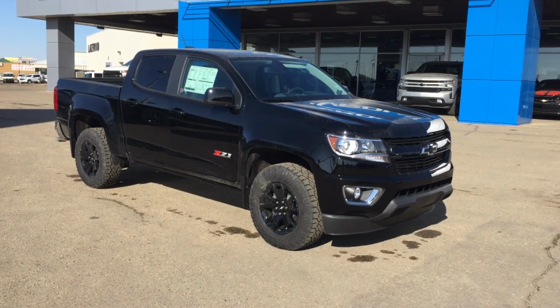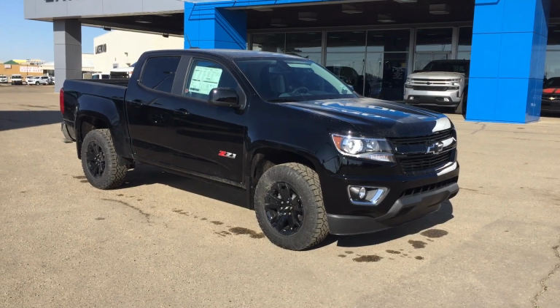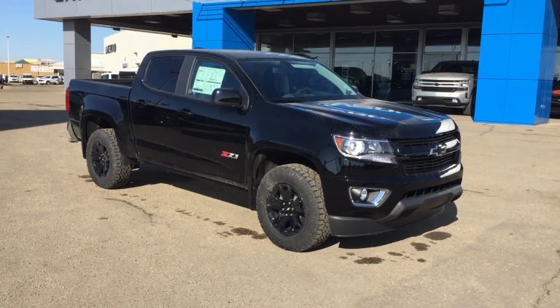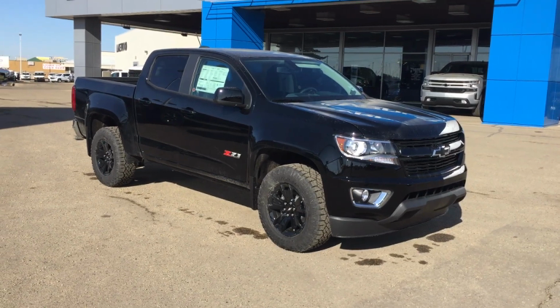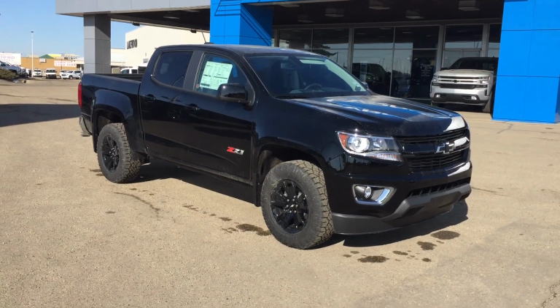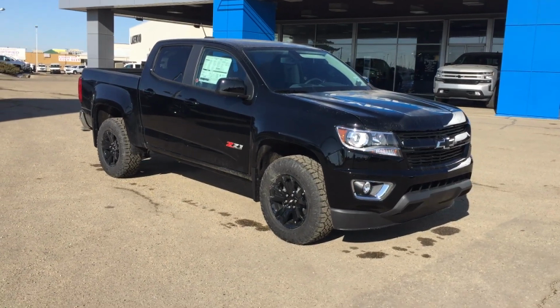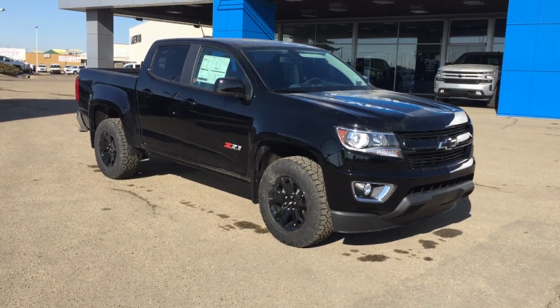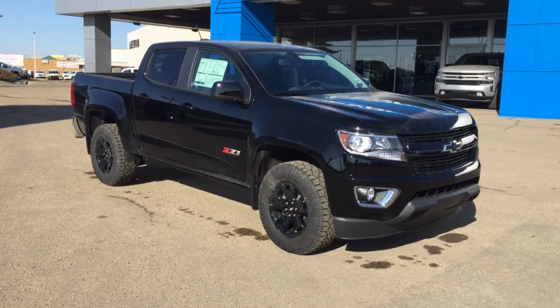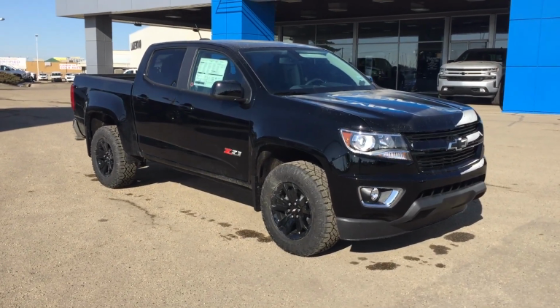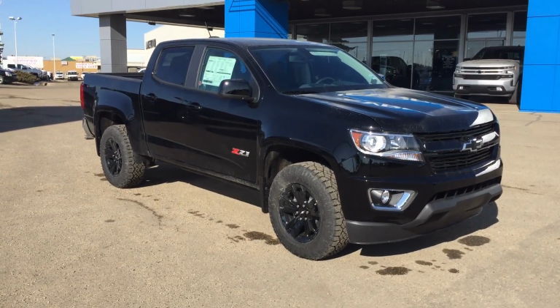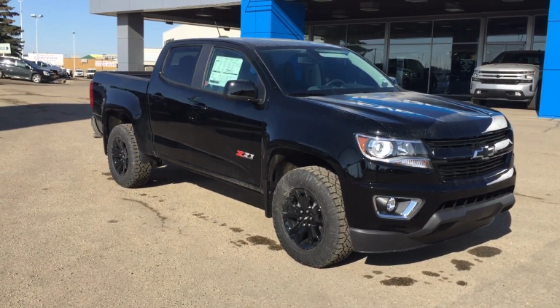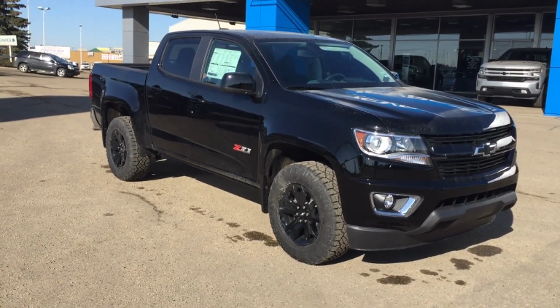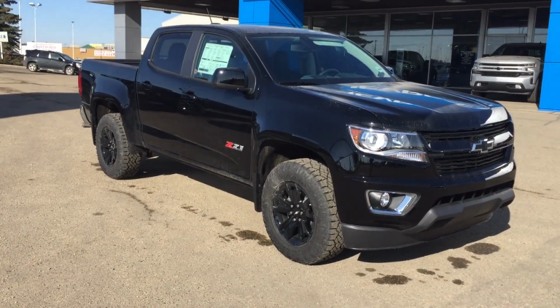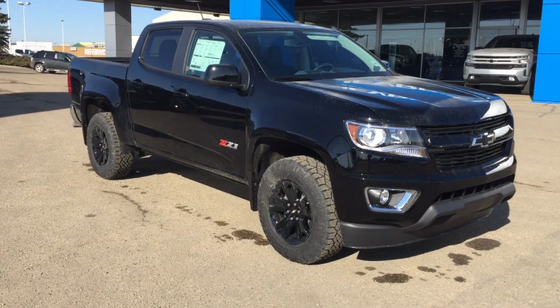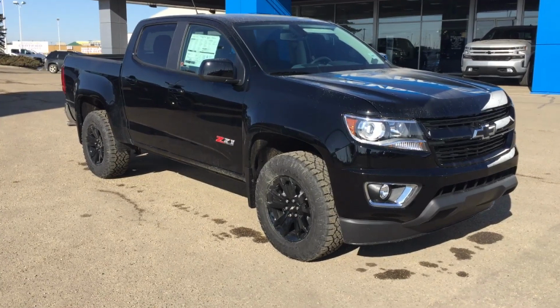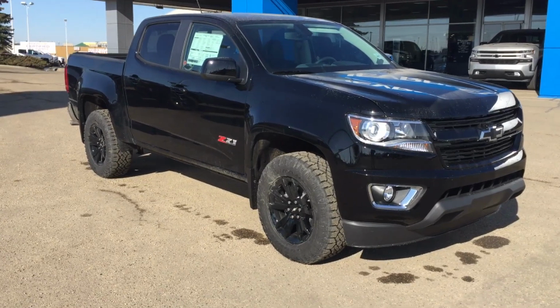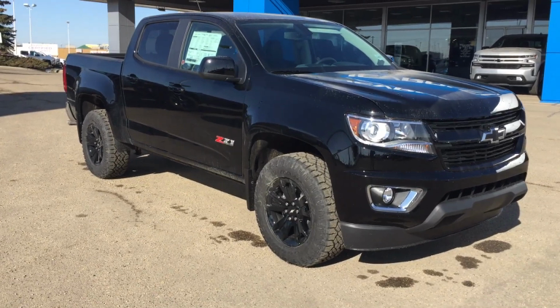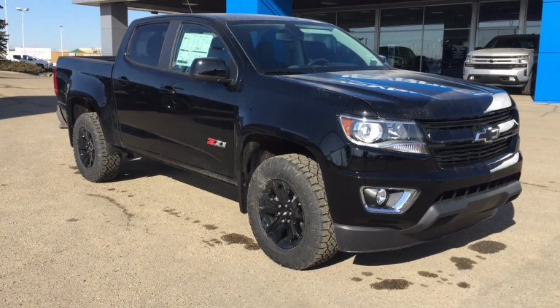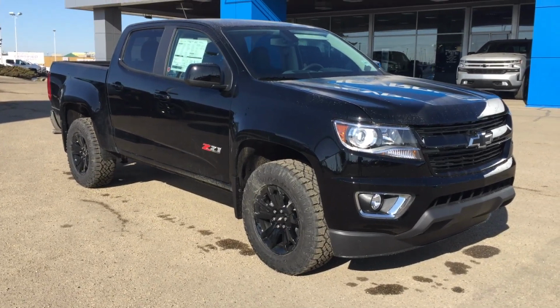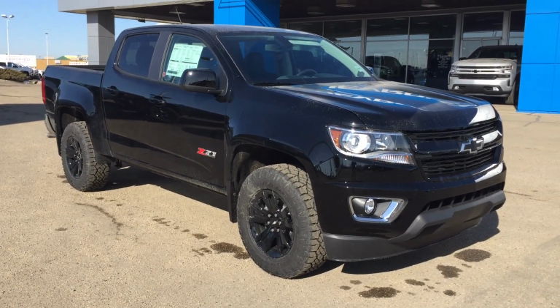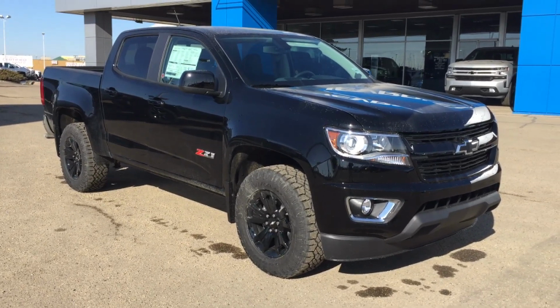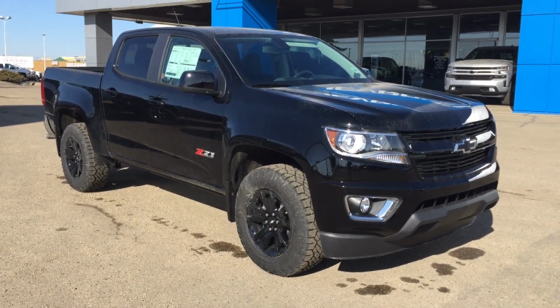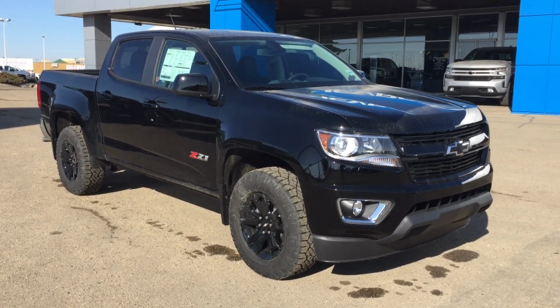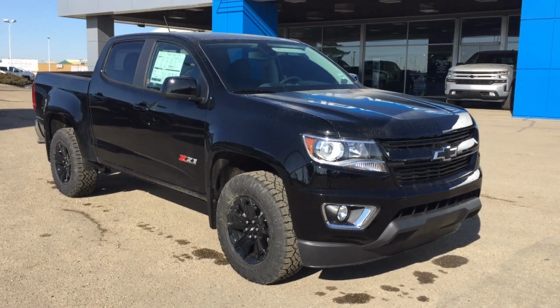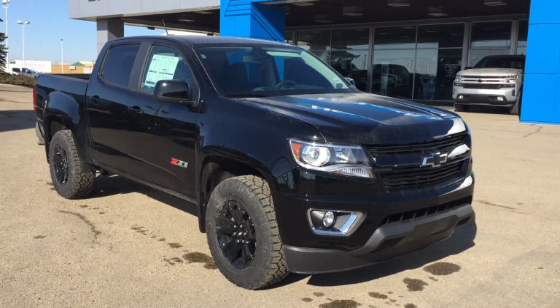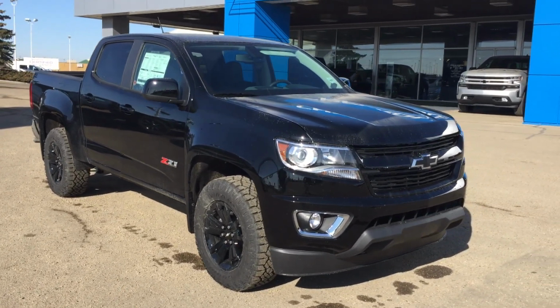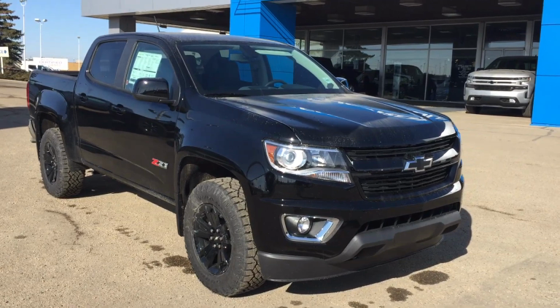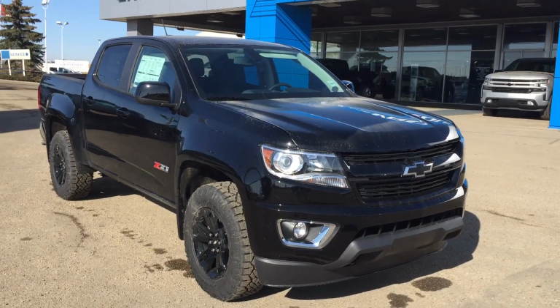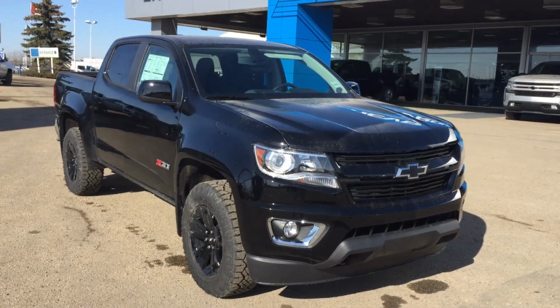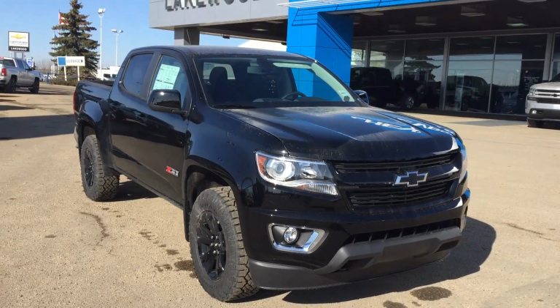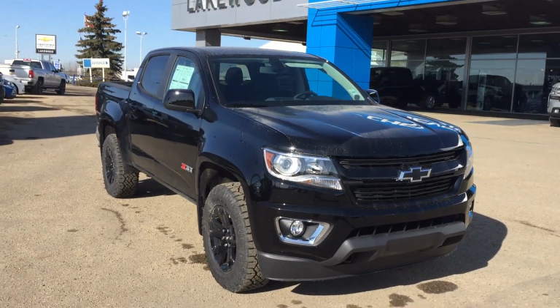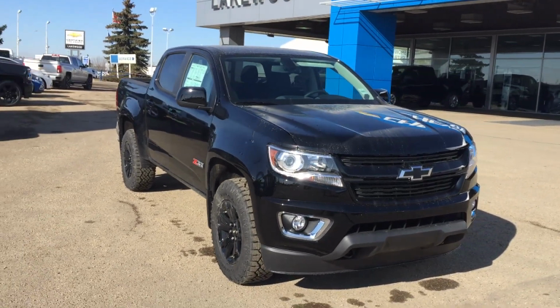Hi and welcome to Lakewood Chevrolet. My name is Brett and this is a 2019 Chevy Colorado Z71. It is a four-wheel drive, and that Z71 trim is the premier off-road trim of the Chevrolet company.